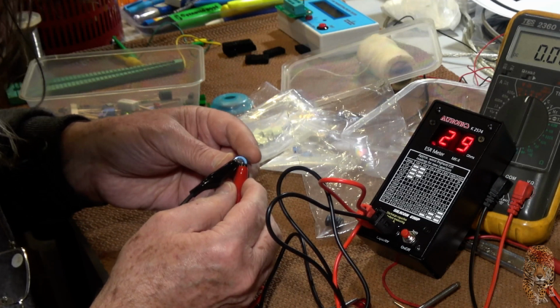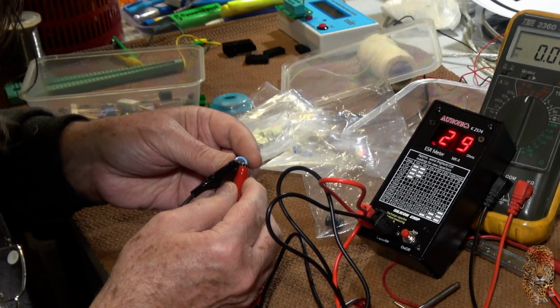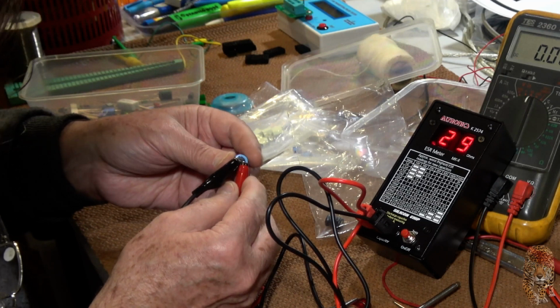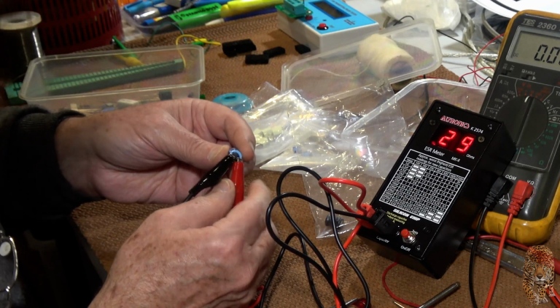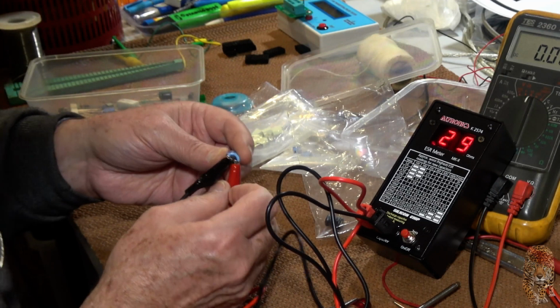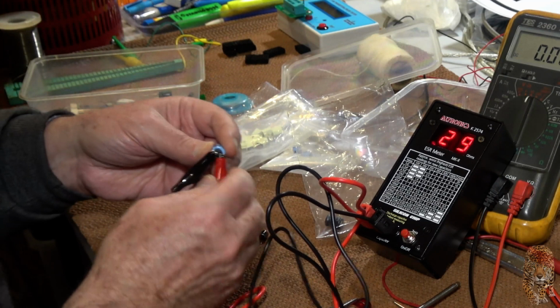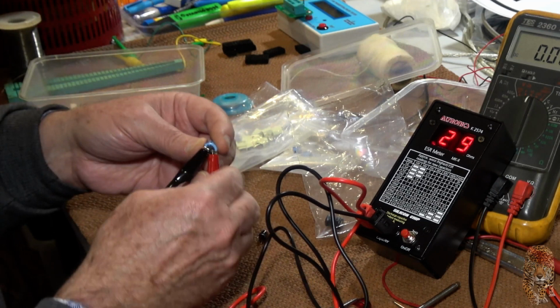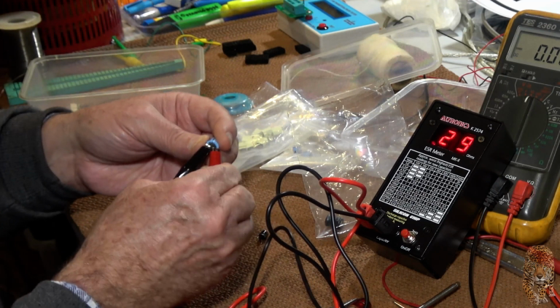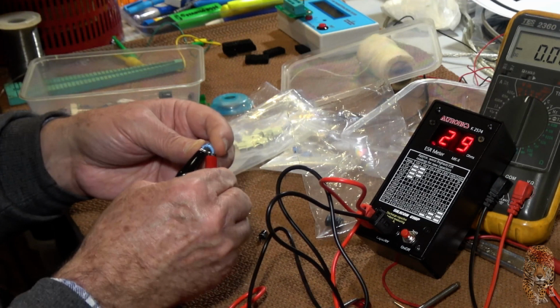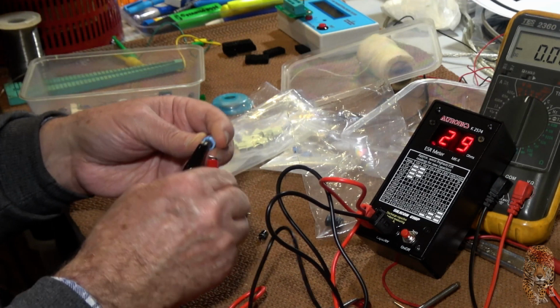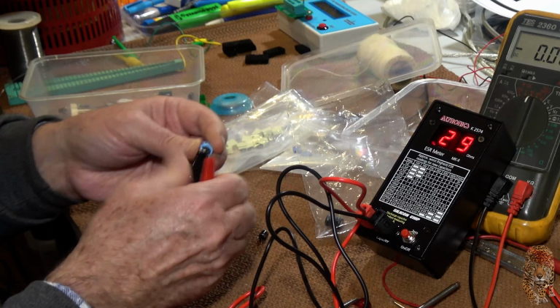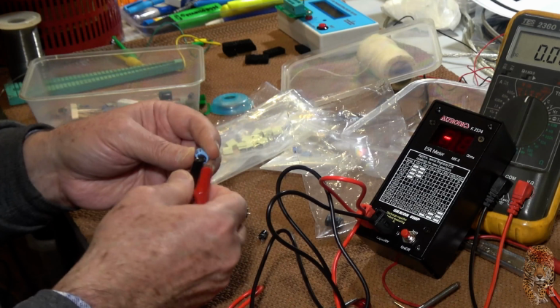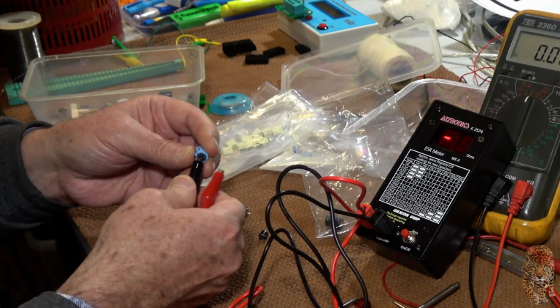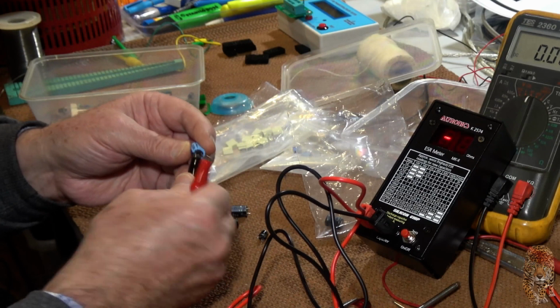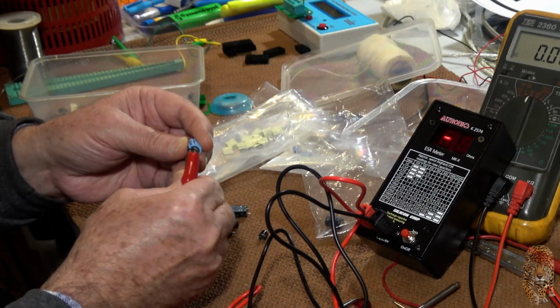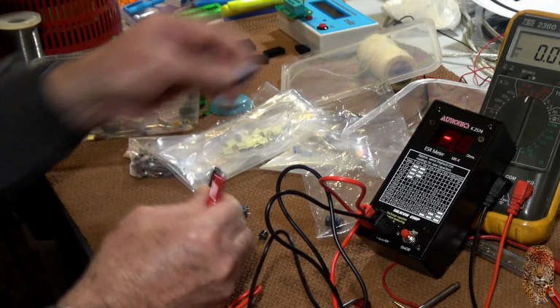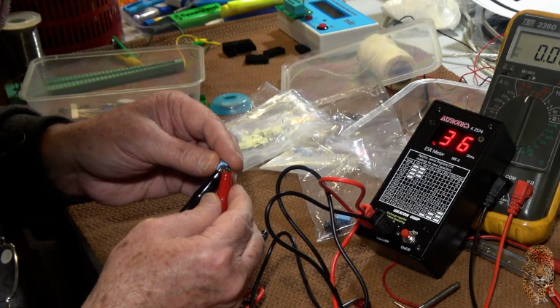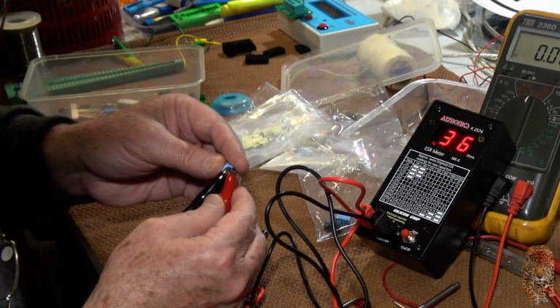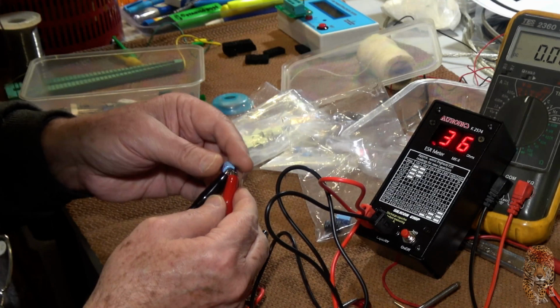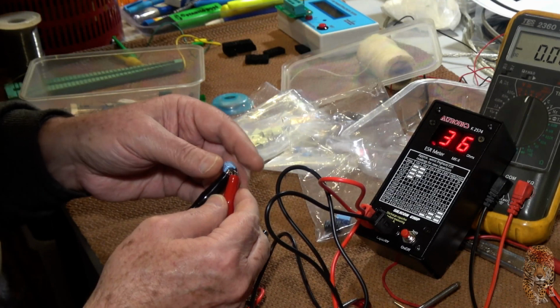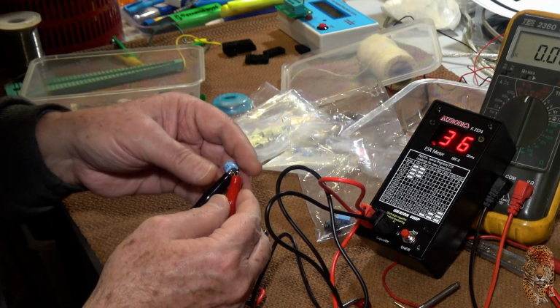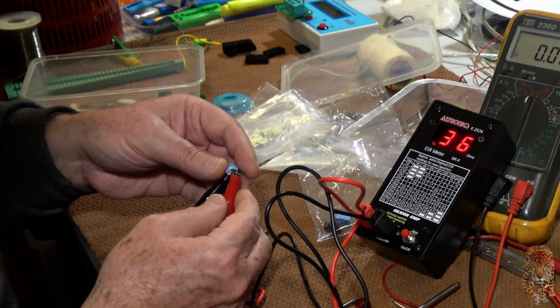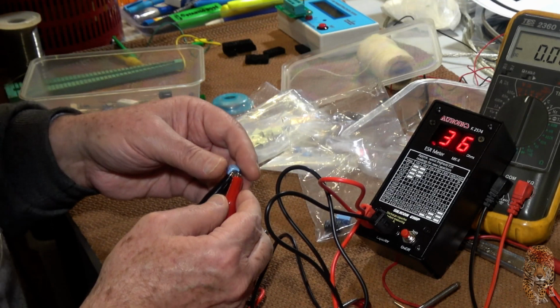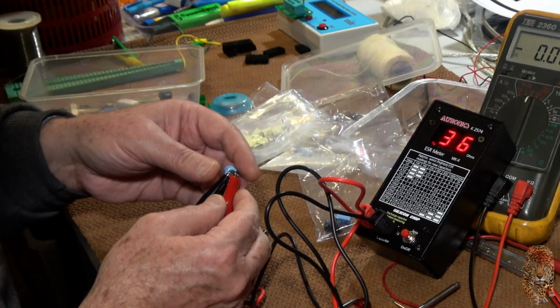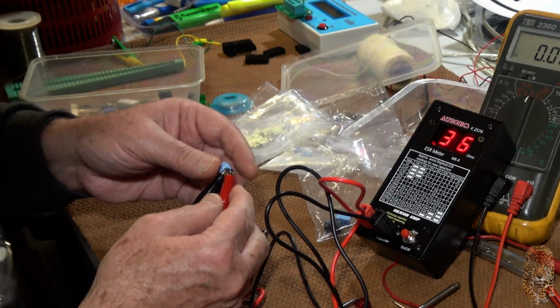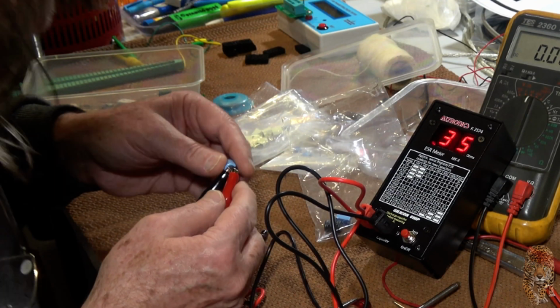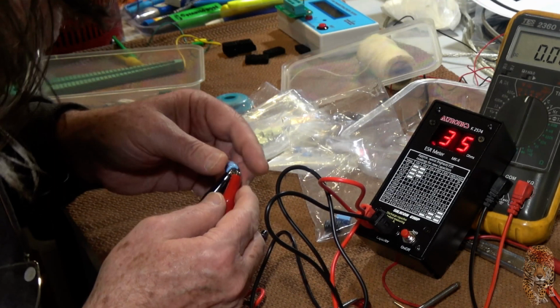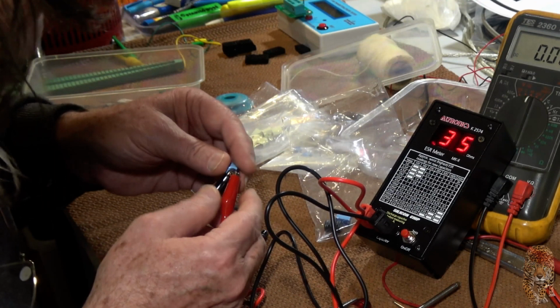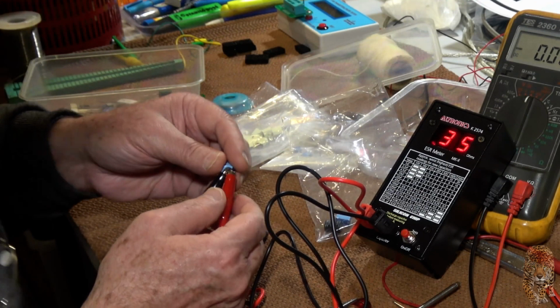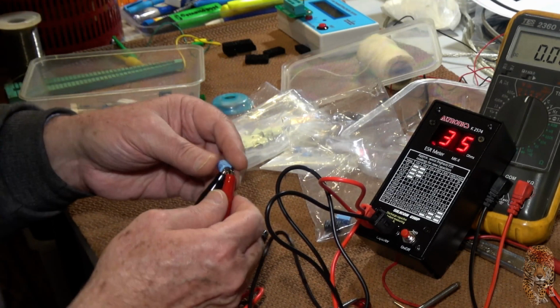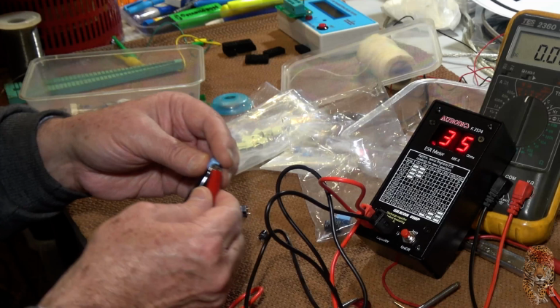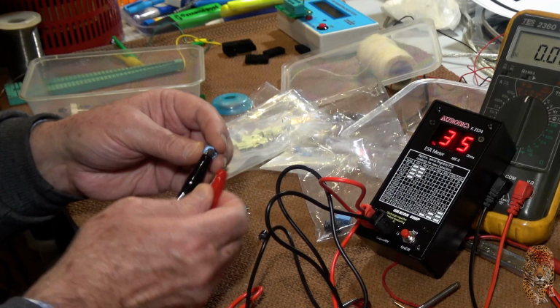0.3 — oh, maybe it's all right. I've got to make sure I get a good connection. 0.35.